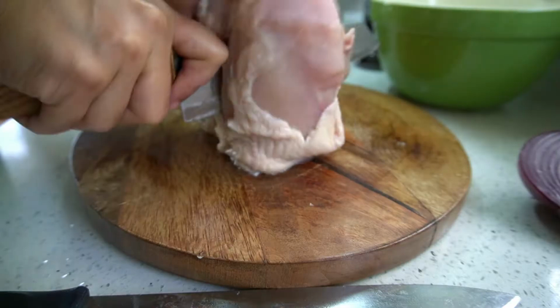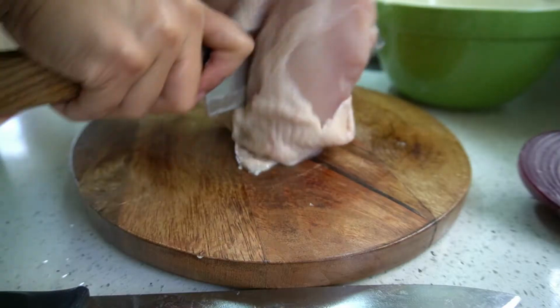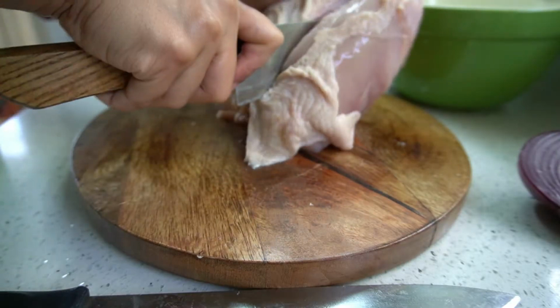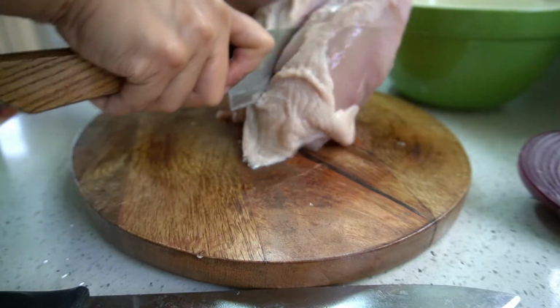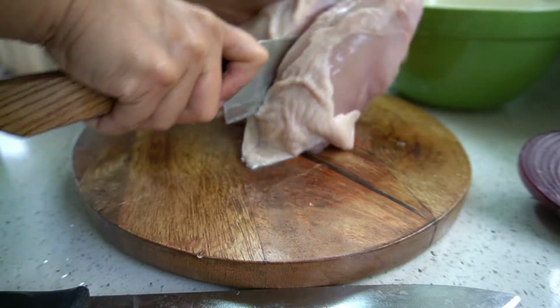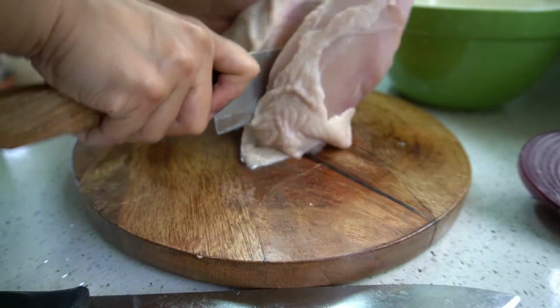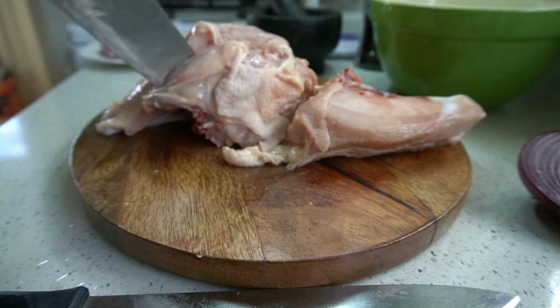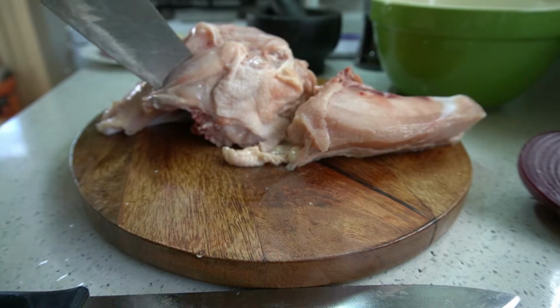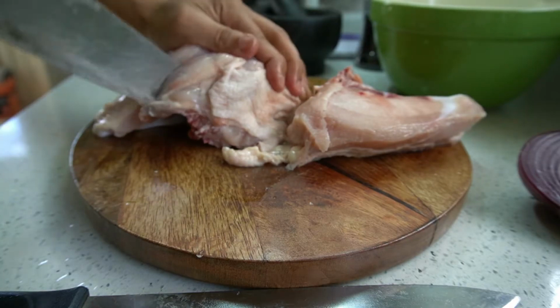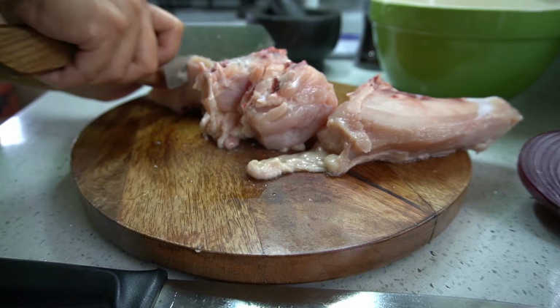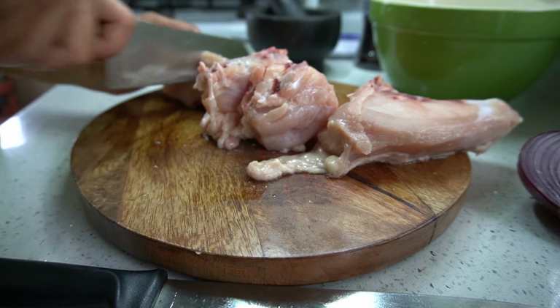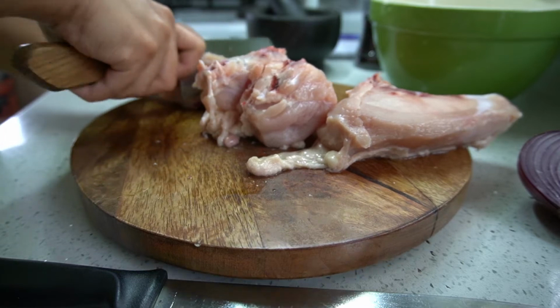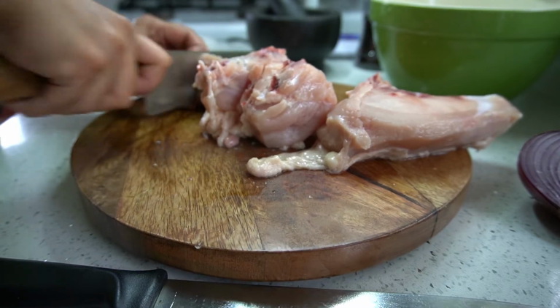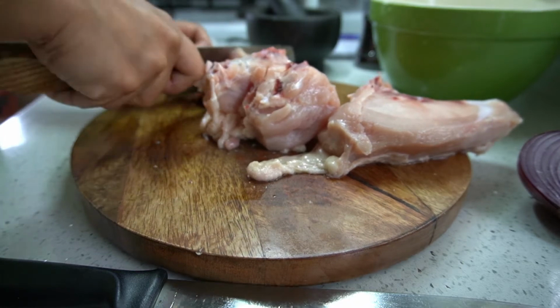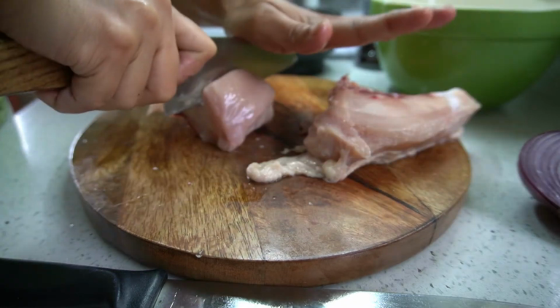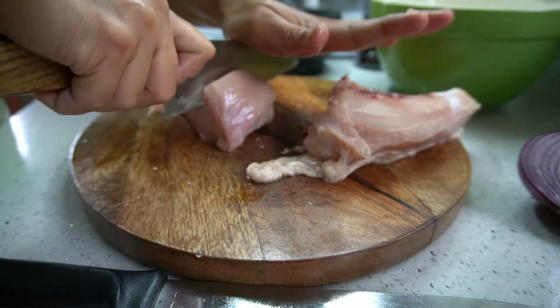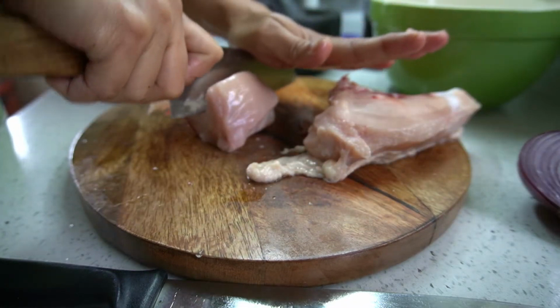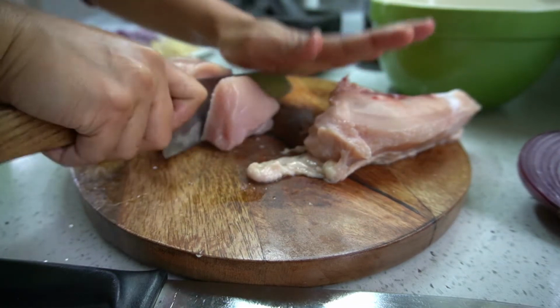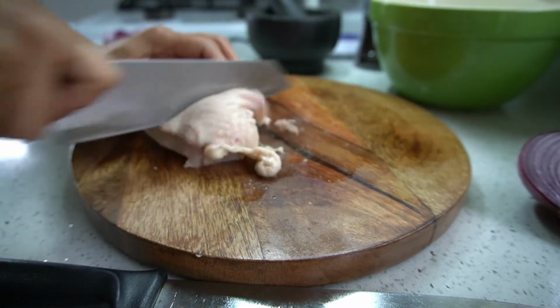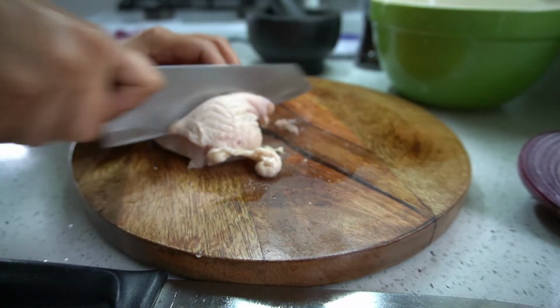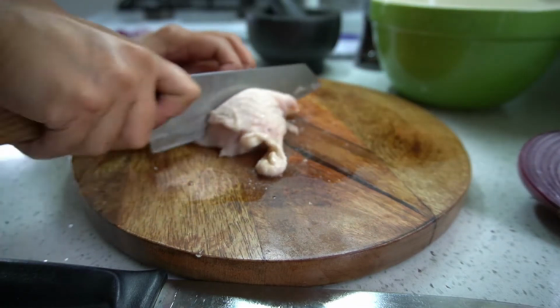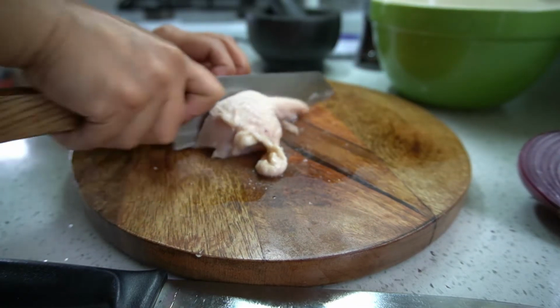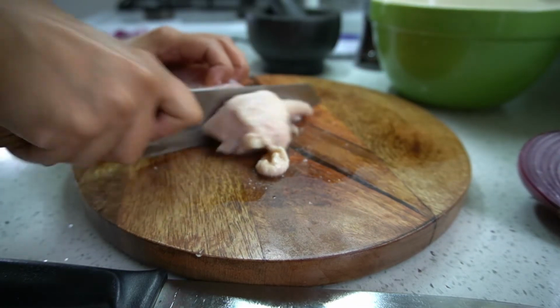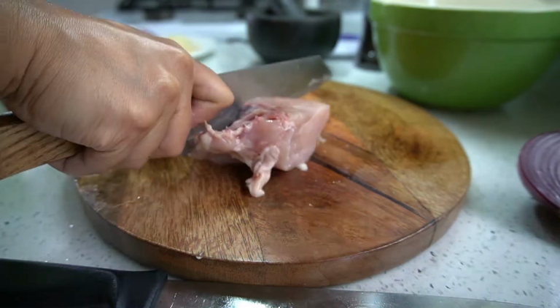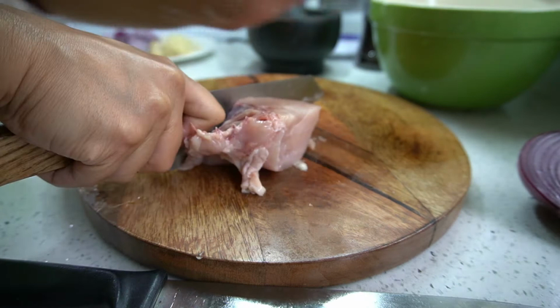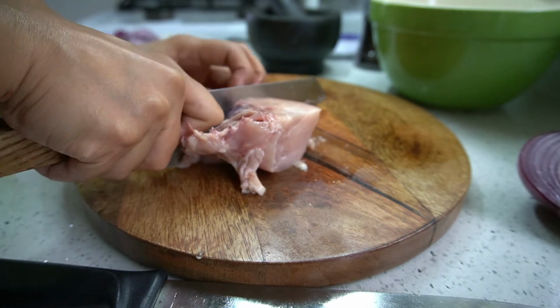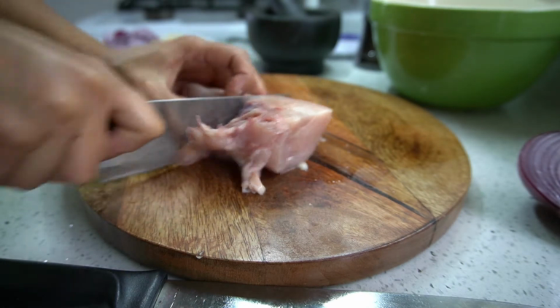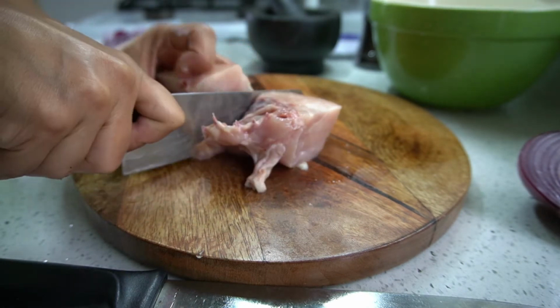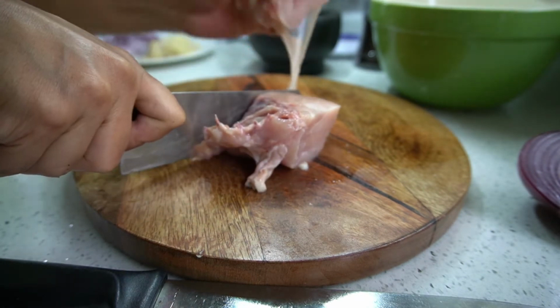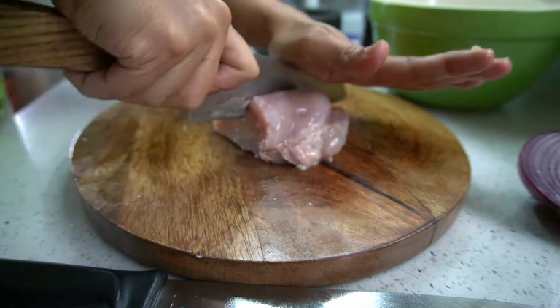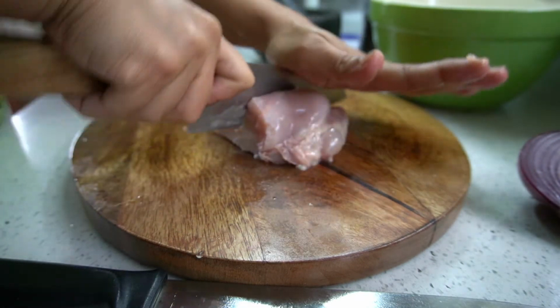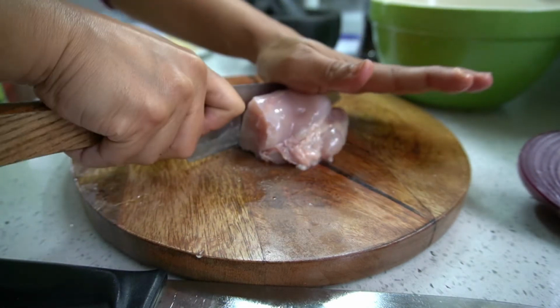Chop a whole chicken — I use chicken torso. Native chooks are a better alternative. This dish should have green papaya or sayote as a substitute, which I can't find in my place right now.